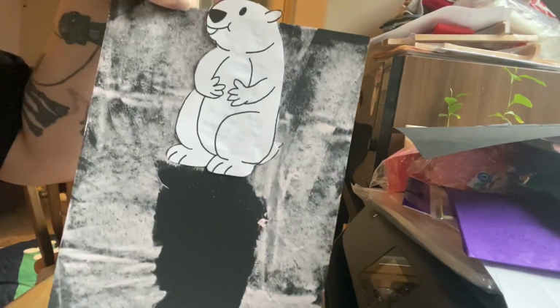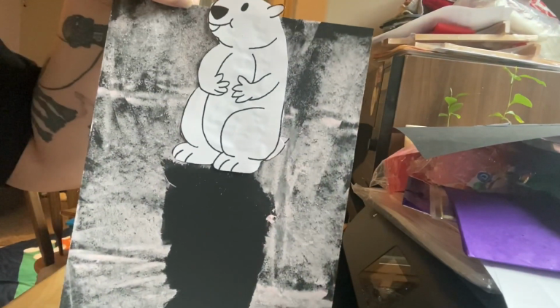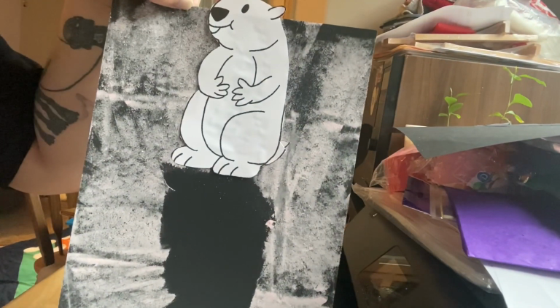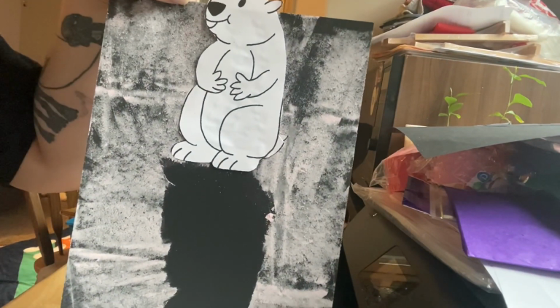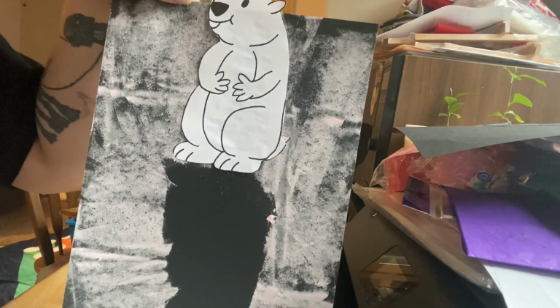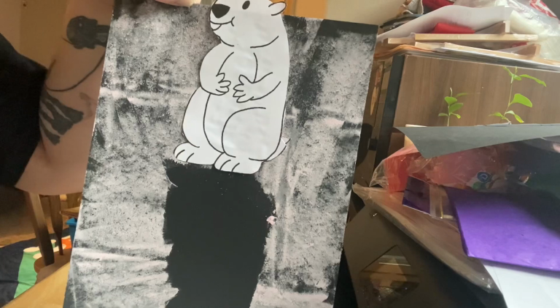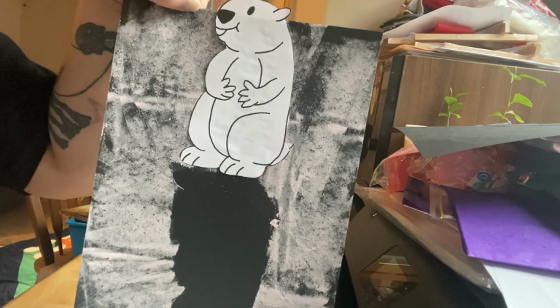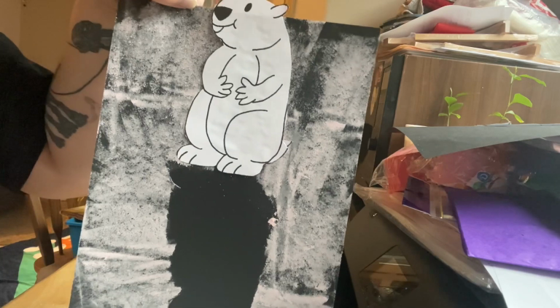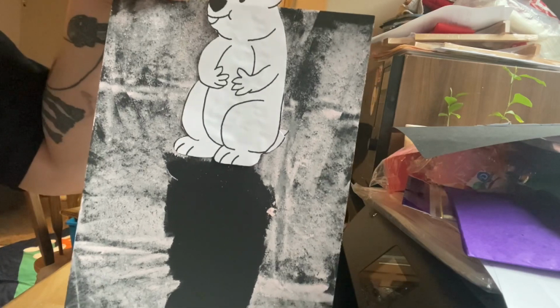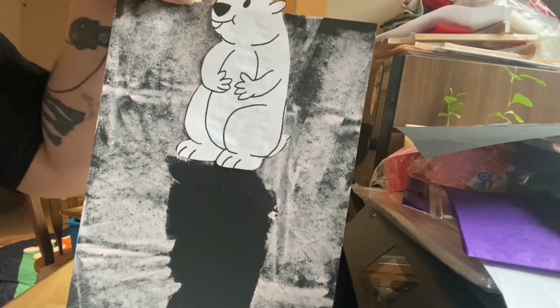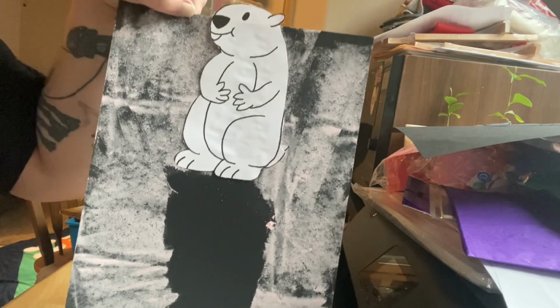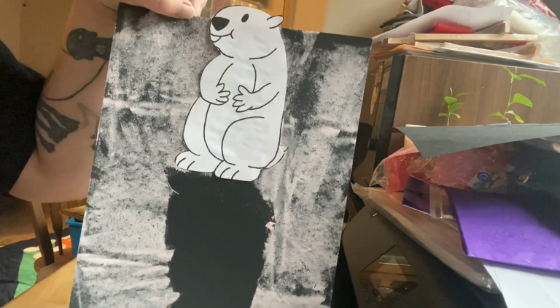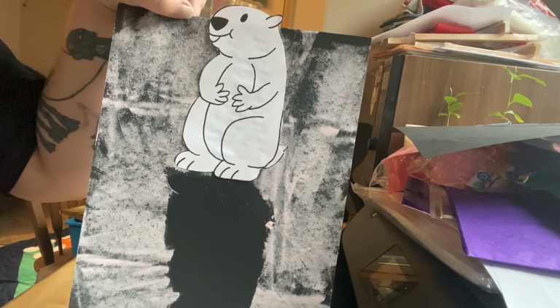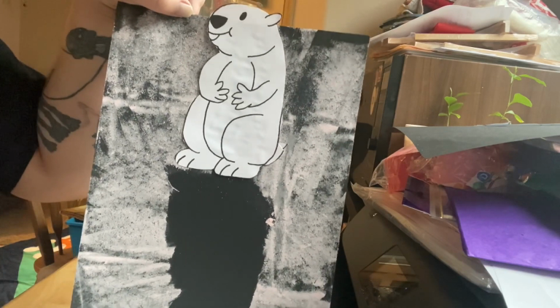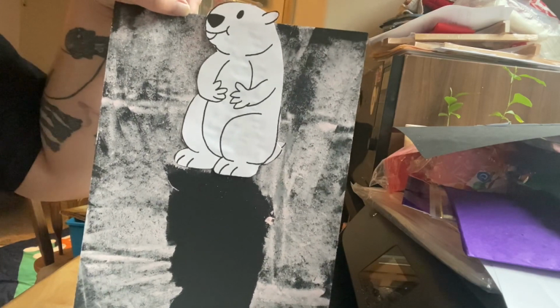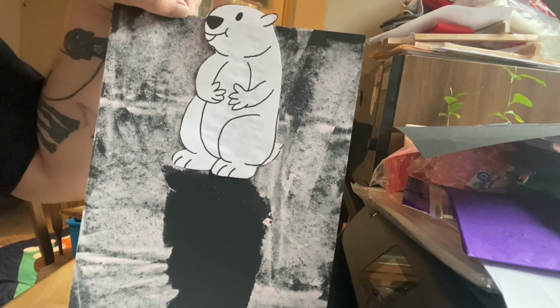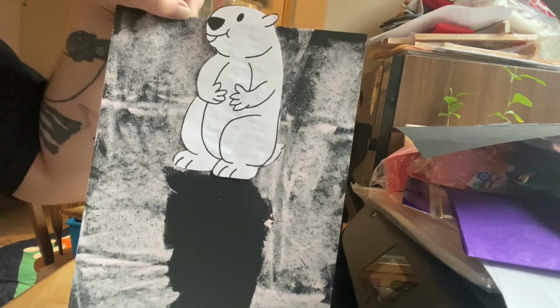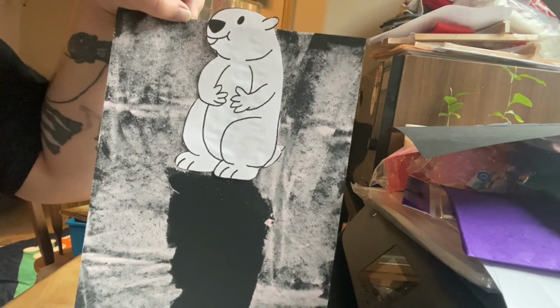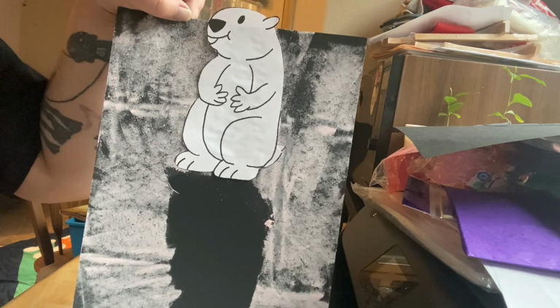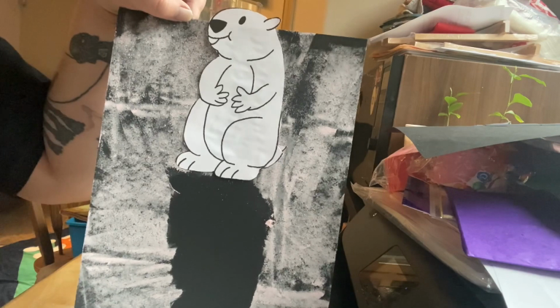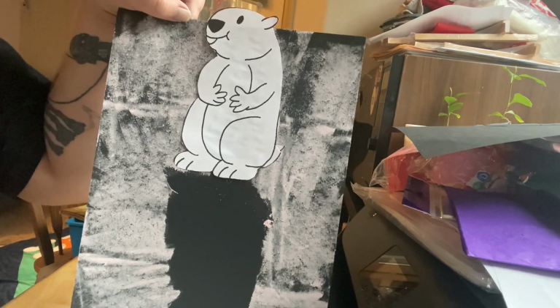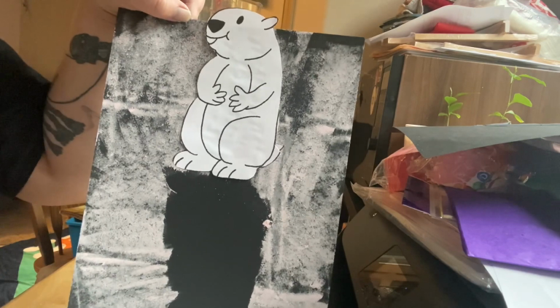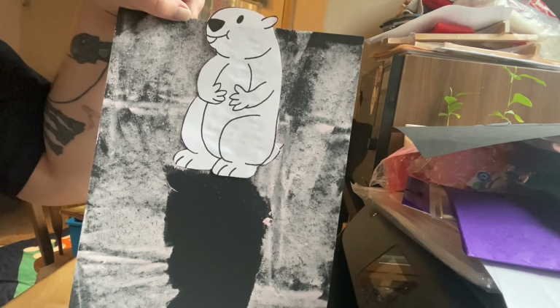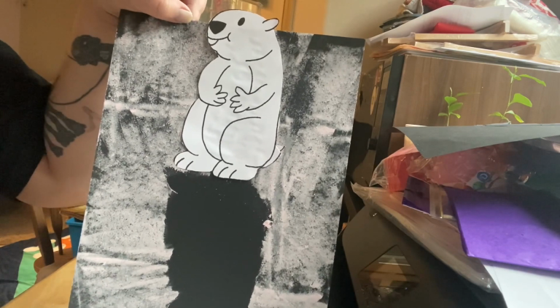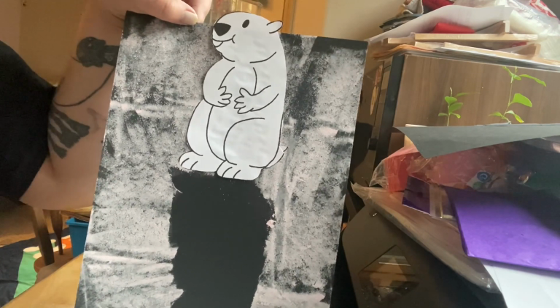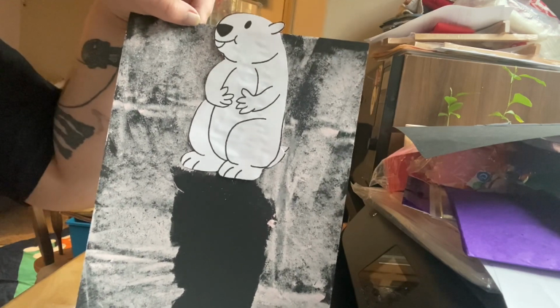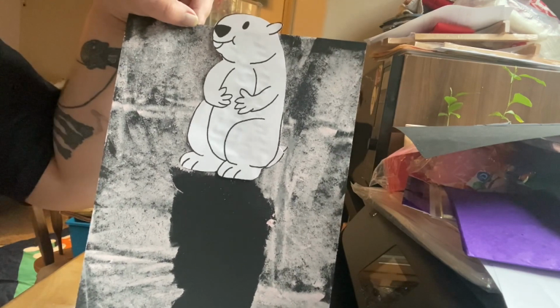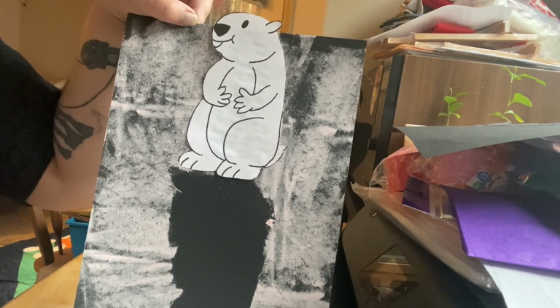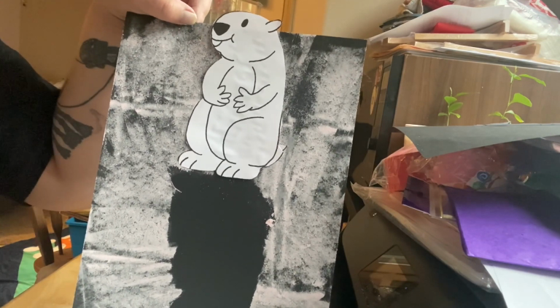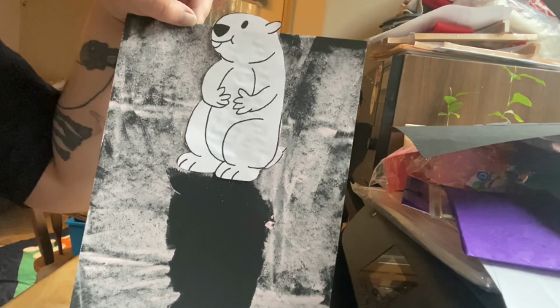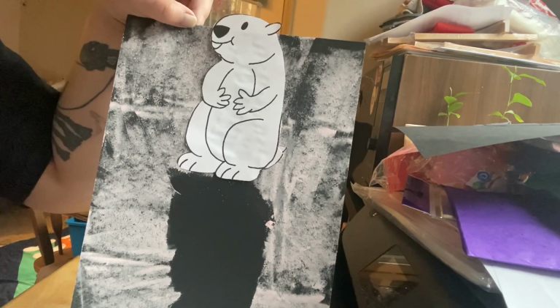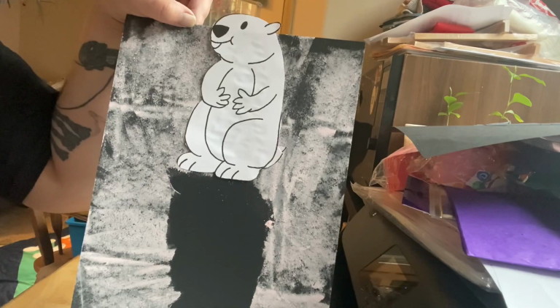Hopefully we won't have six more weeks of winter because I am ready for spring. Have a great day and thanks for joining me for art today. I hope that you share your pieces with me and have a fun rest of your afternoon. Bye!